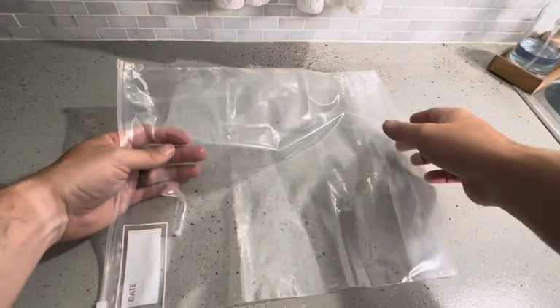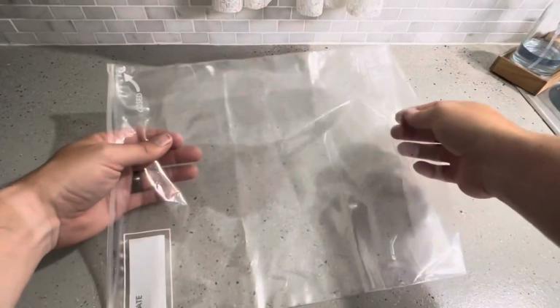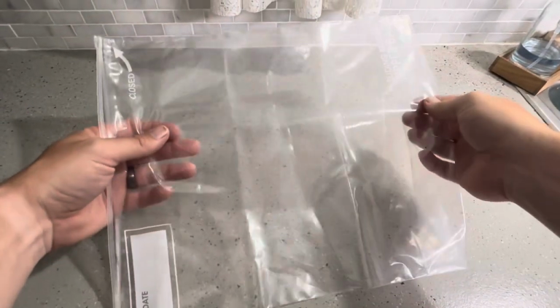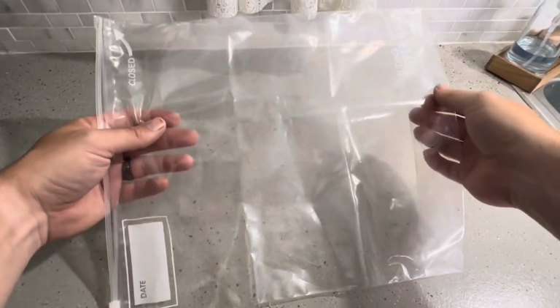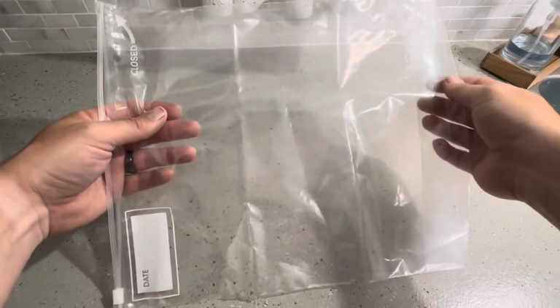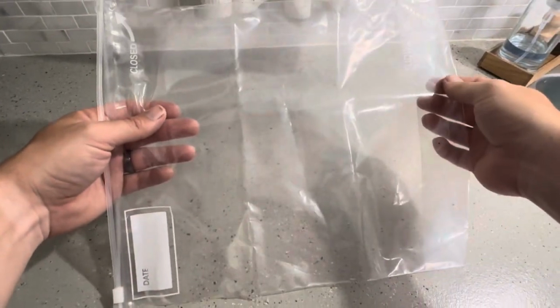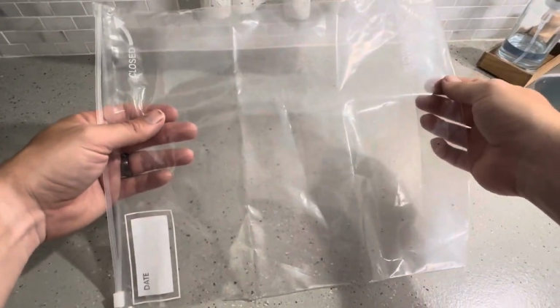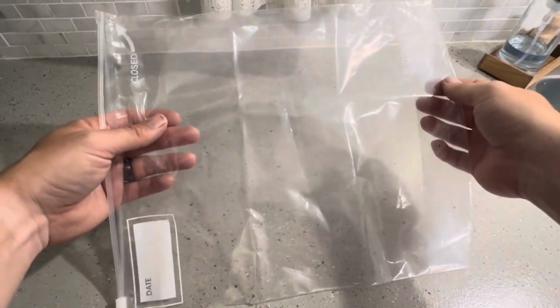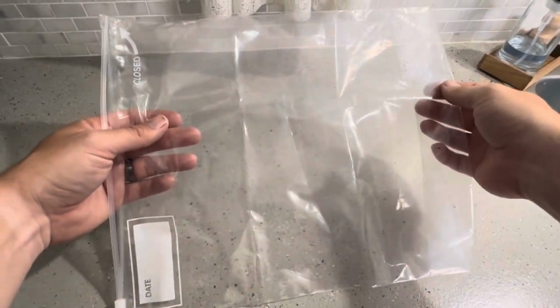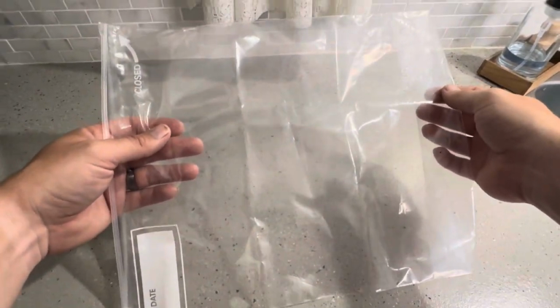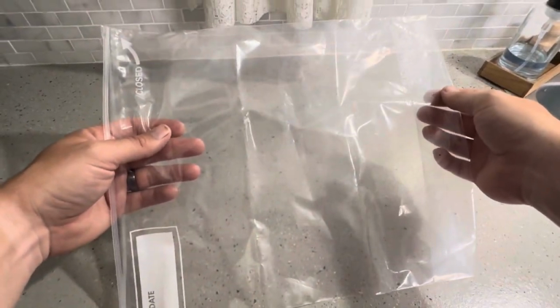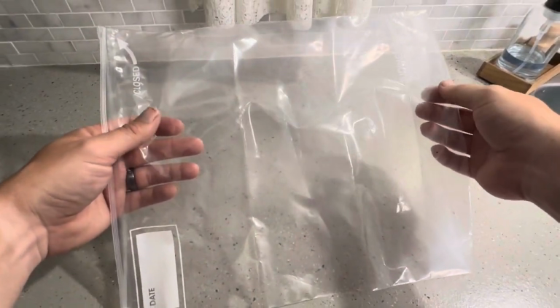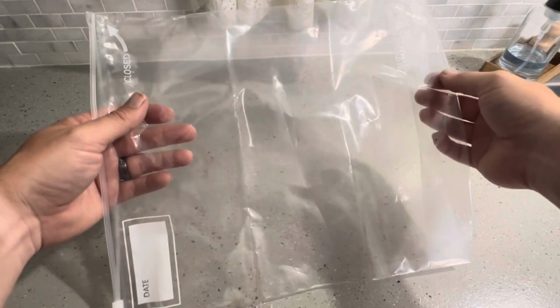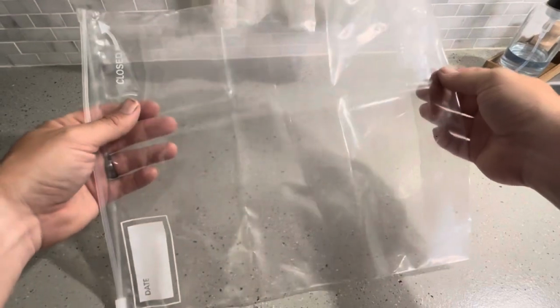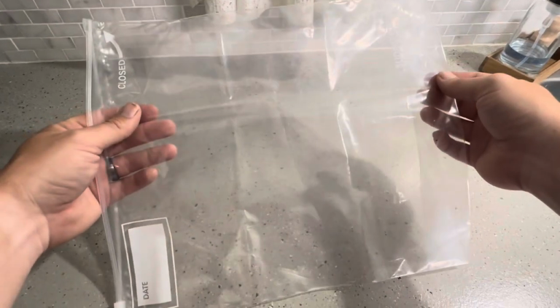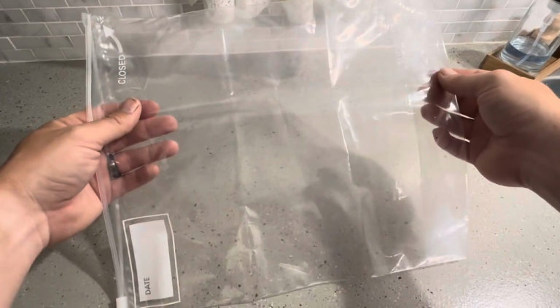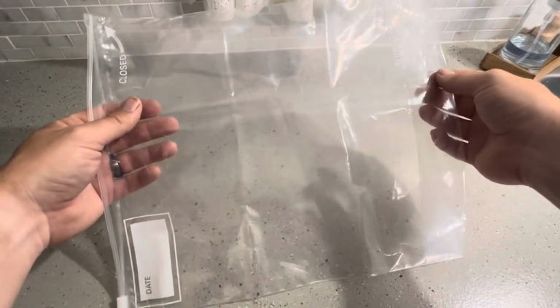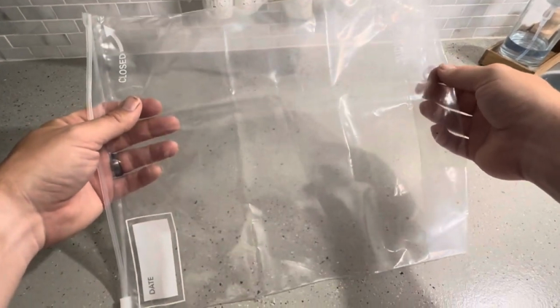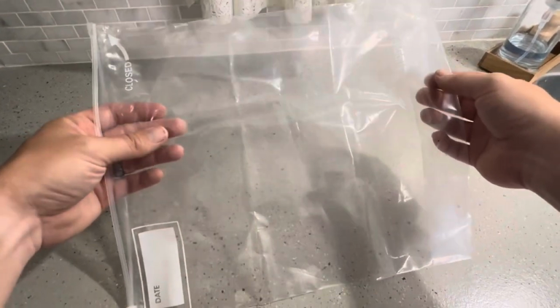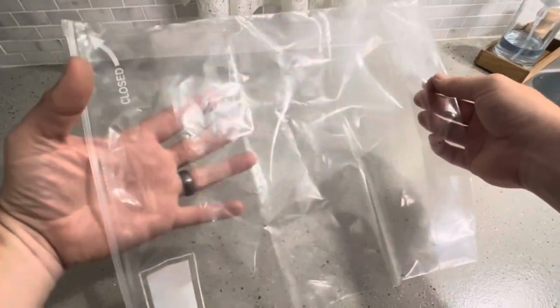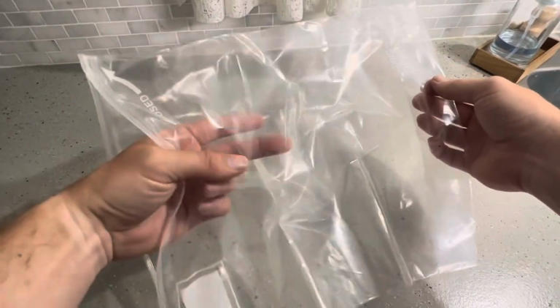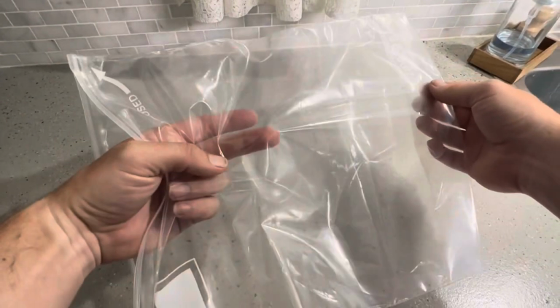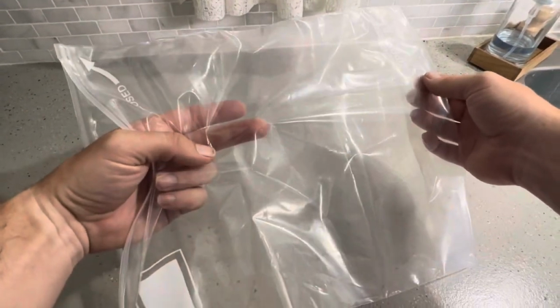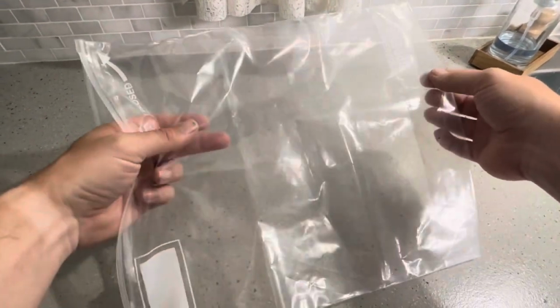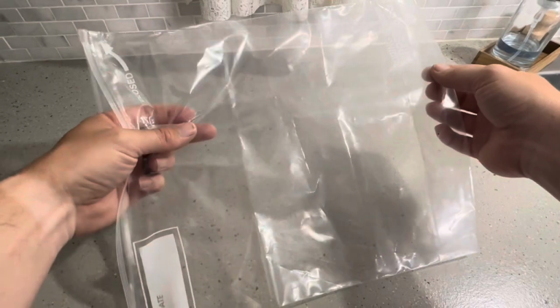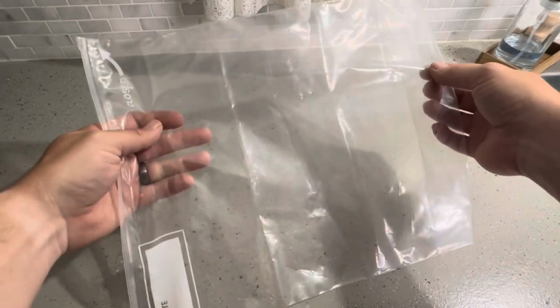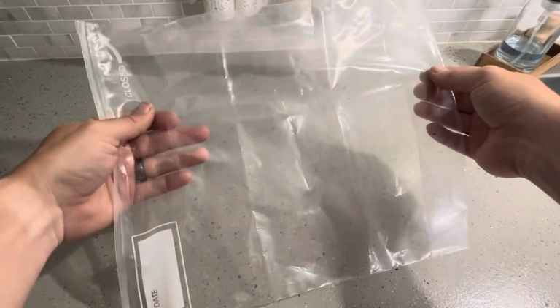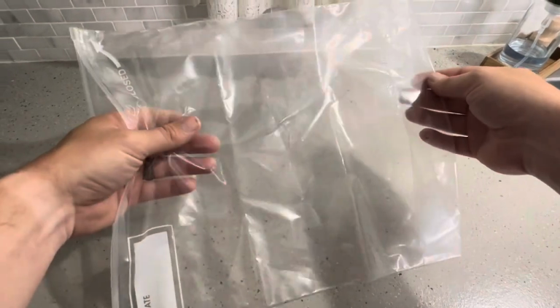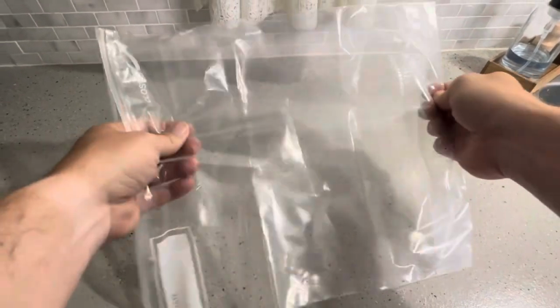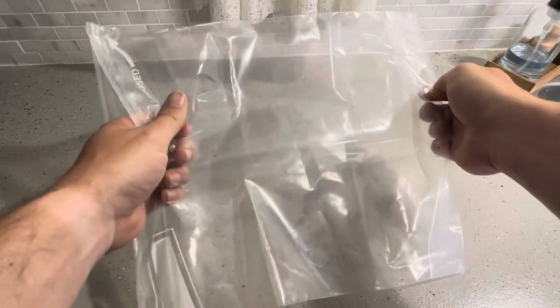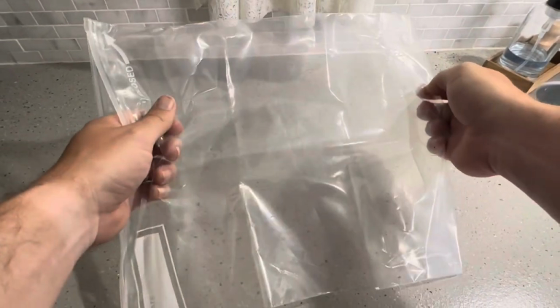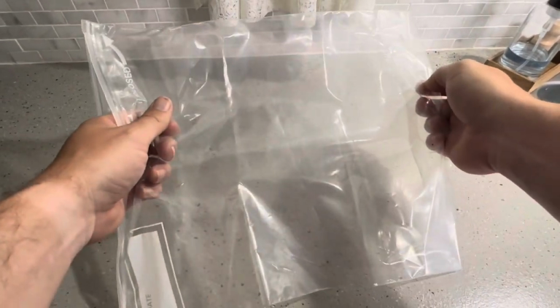I'm going to be doing a rip test of these two gallon storage bags. I'm going to try and pull and see if it will rip apart, and if that doesn't work, I'm going to try and push my finger through the bag as well. So let me go ahead and try and pull it apart here.